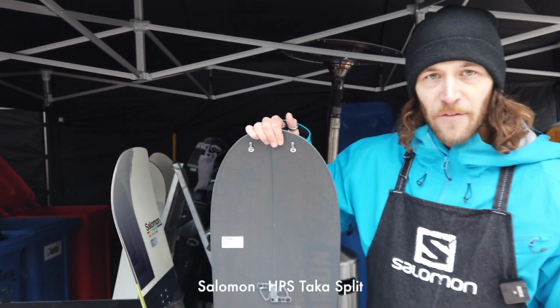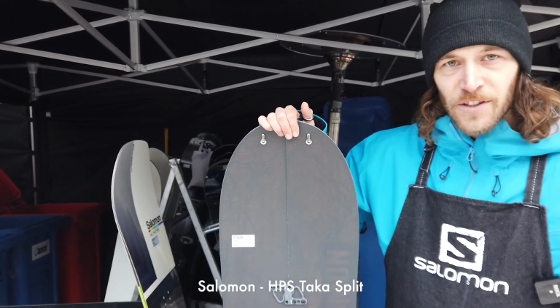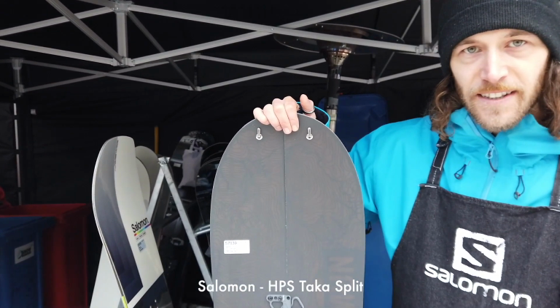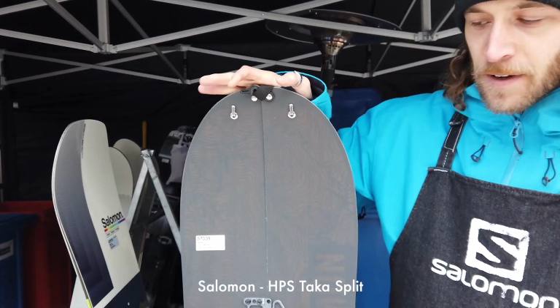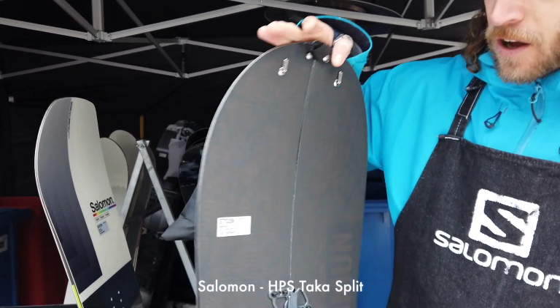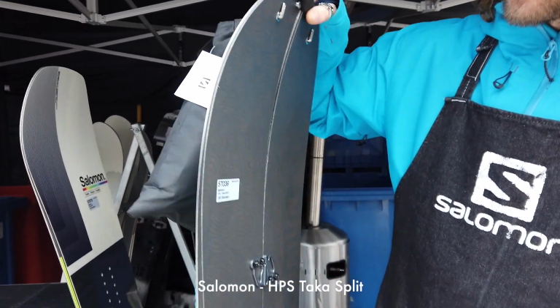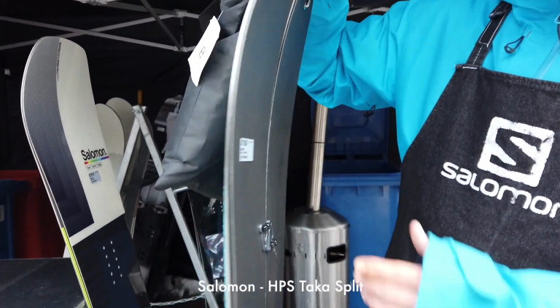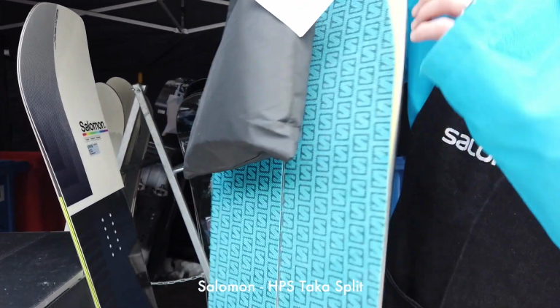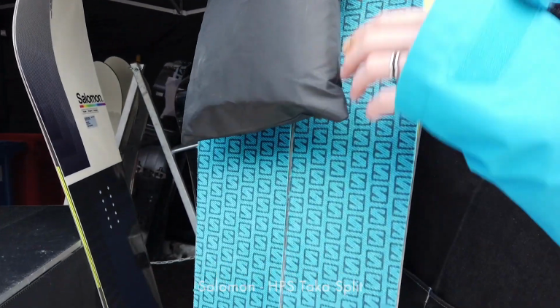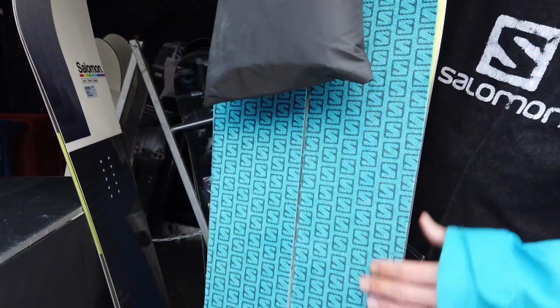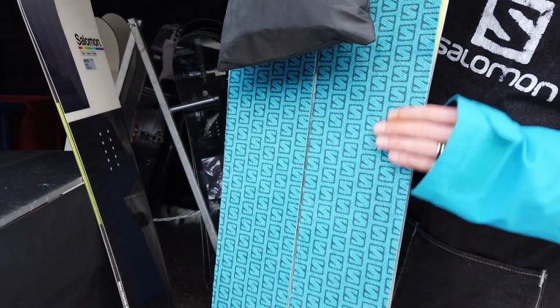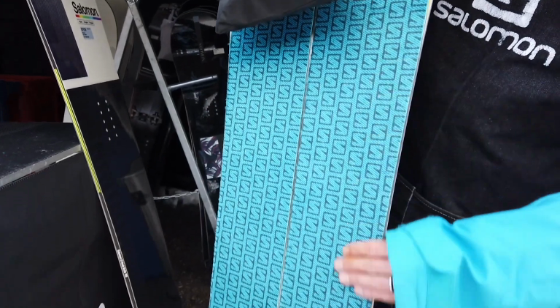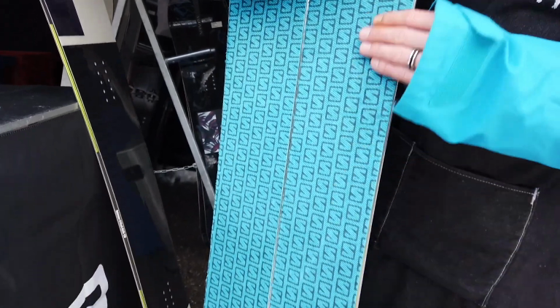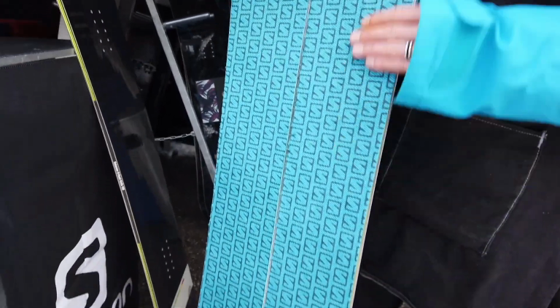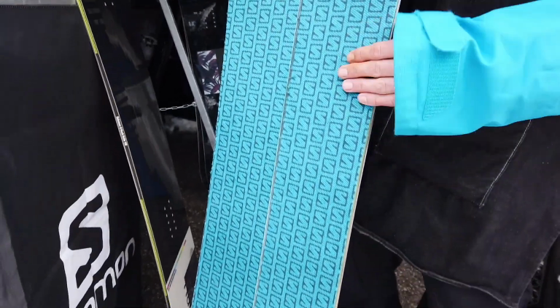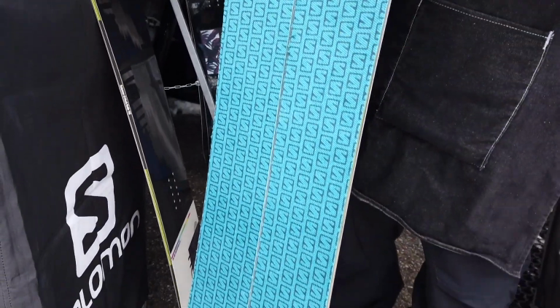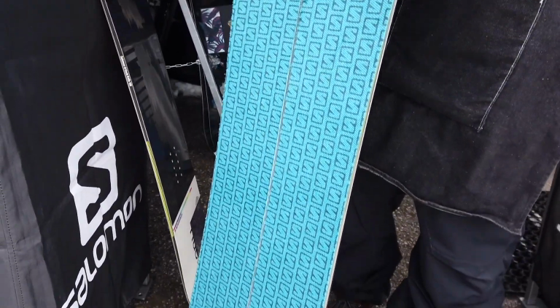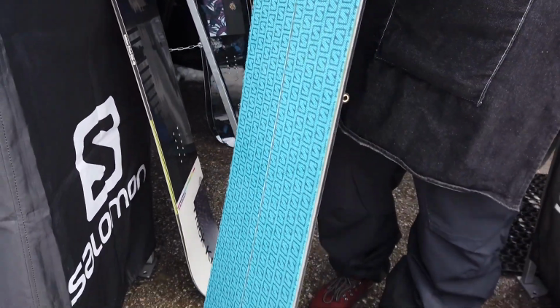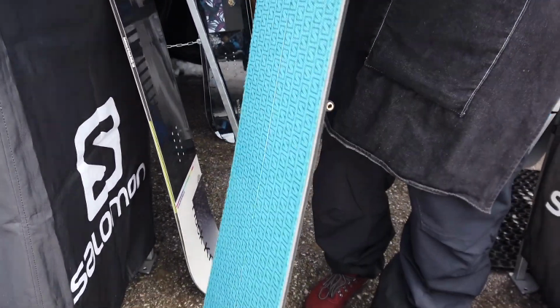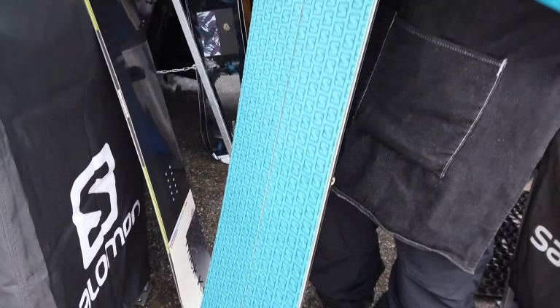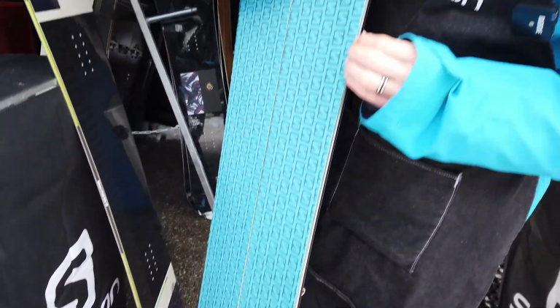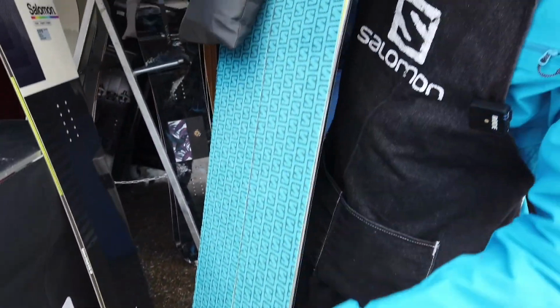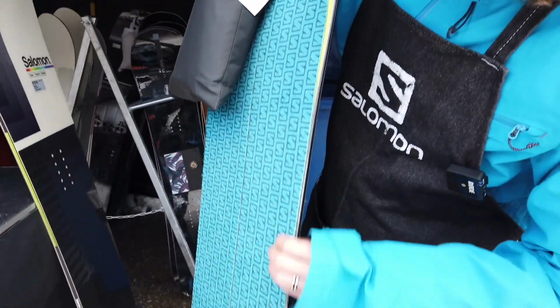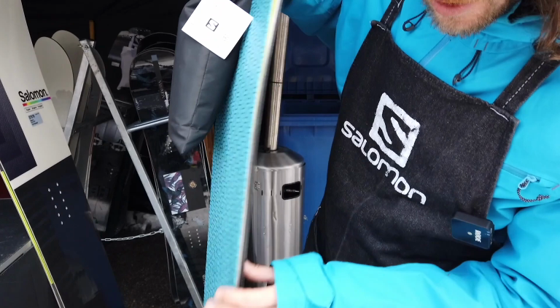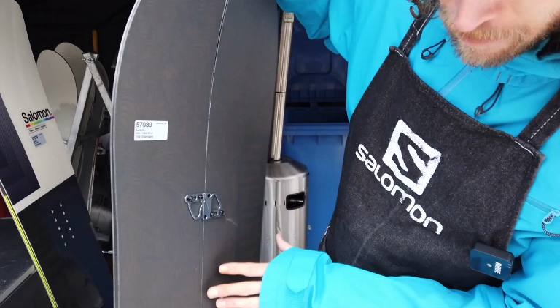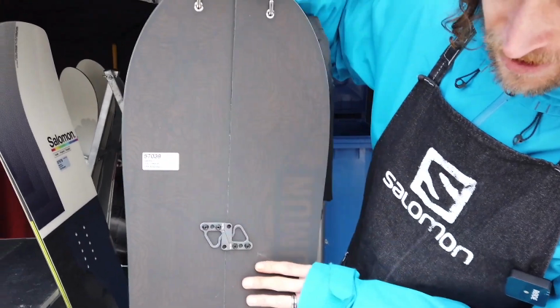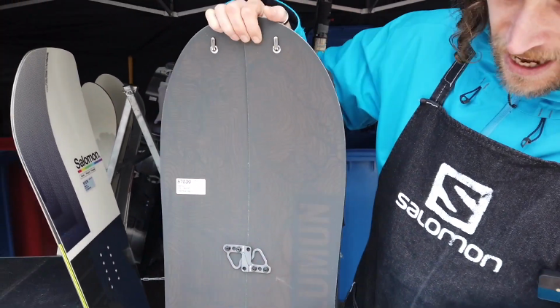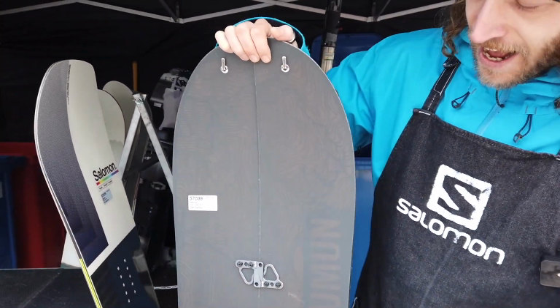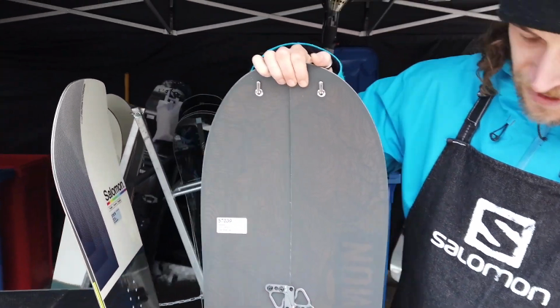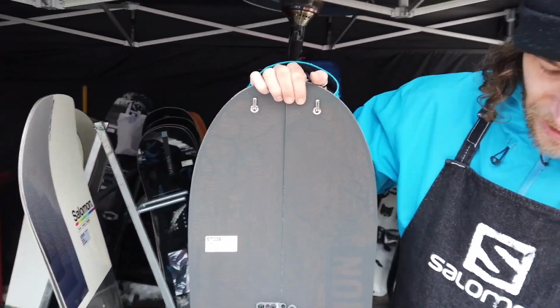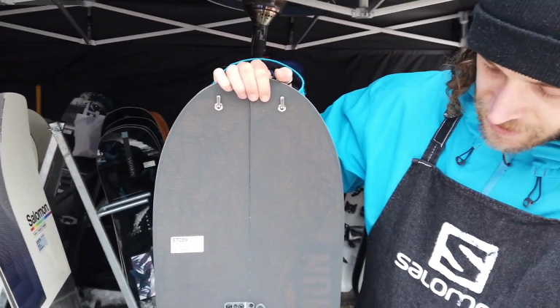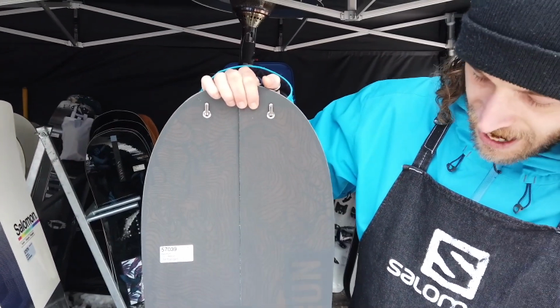We have a new system for getting fixed here, so you don't lose anything in the end of your split board, and it's really nice to ride.